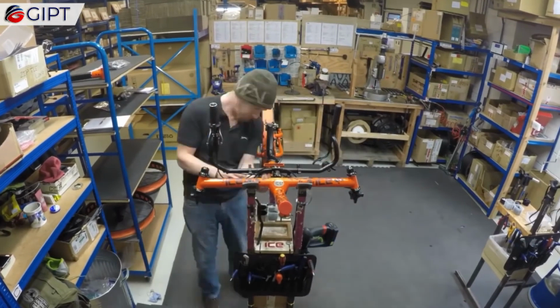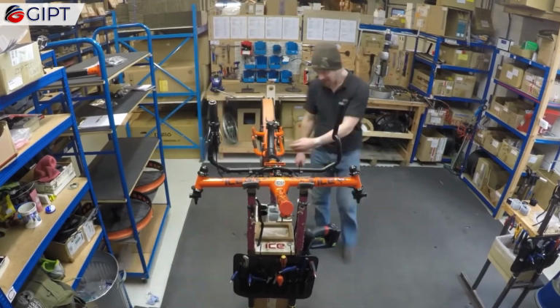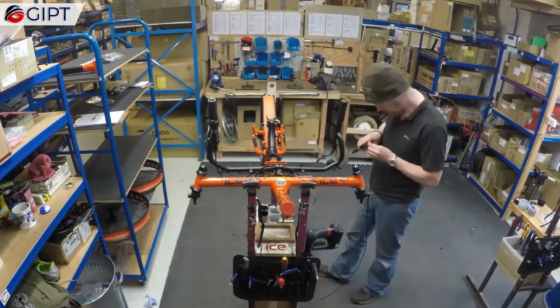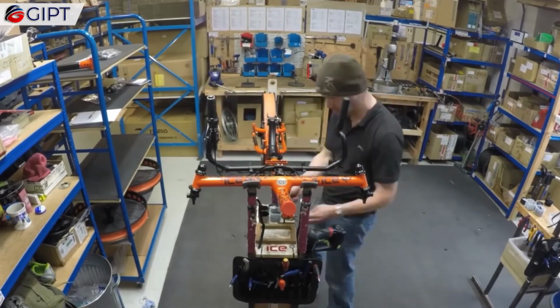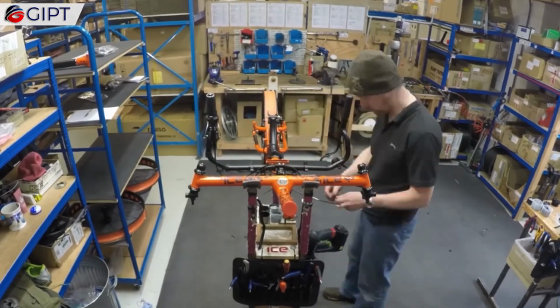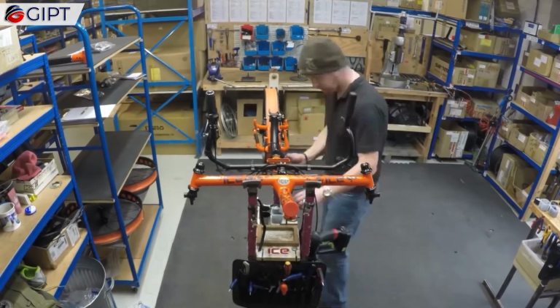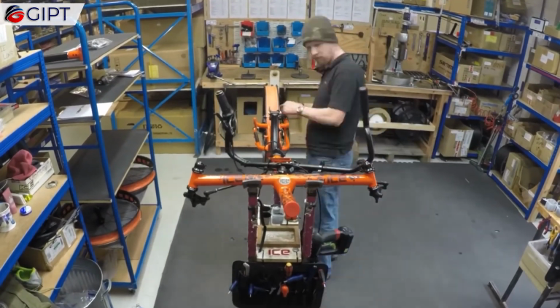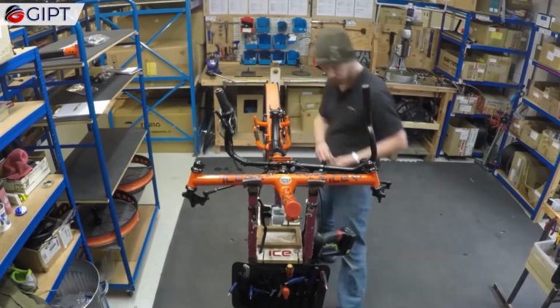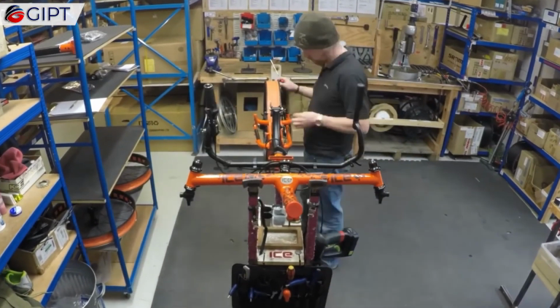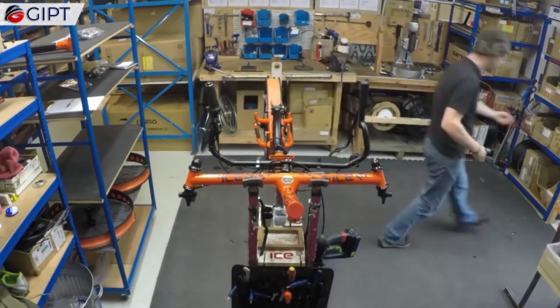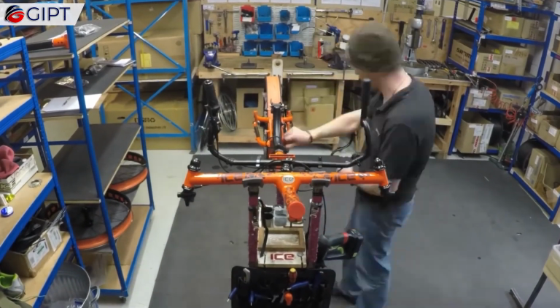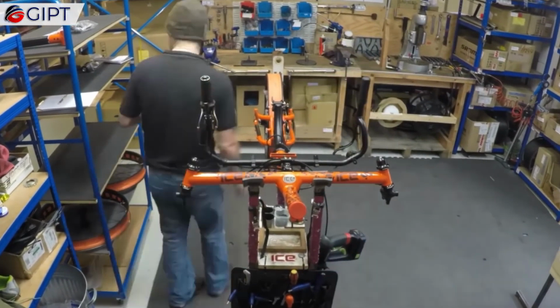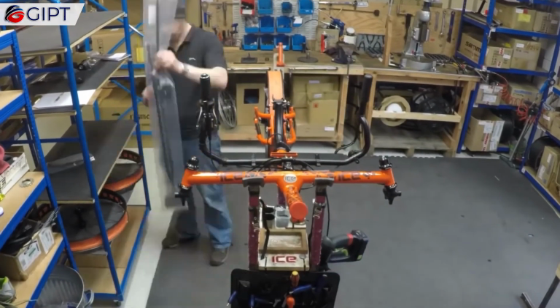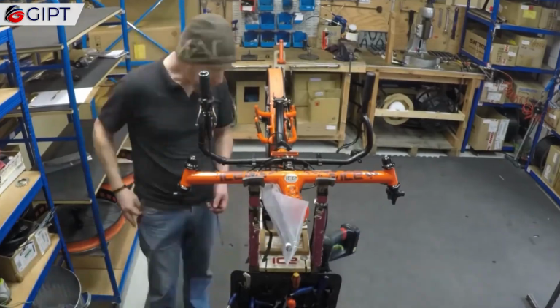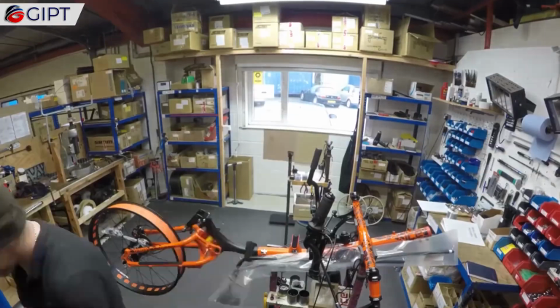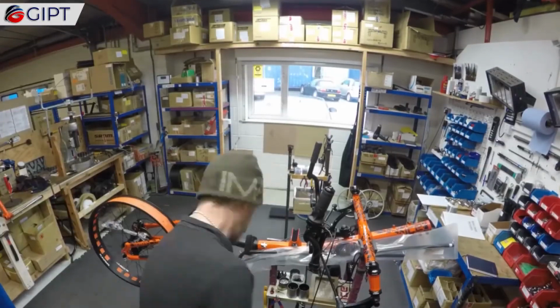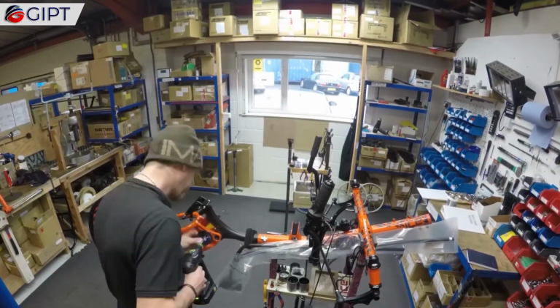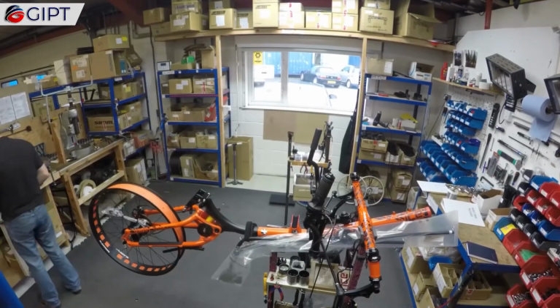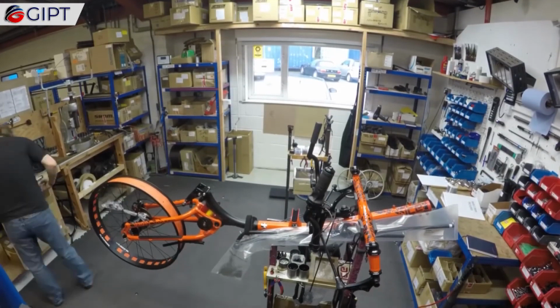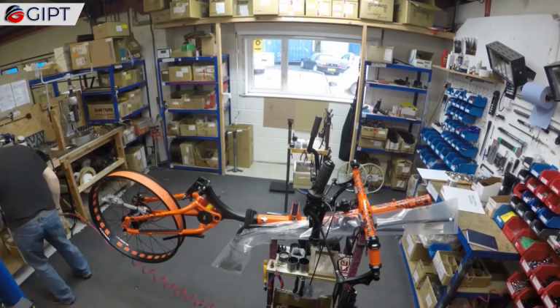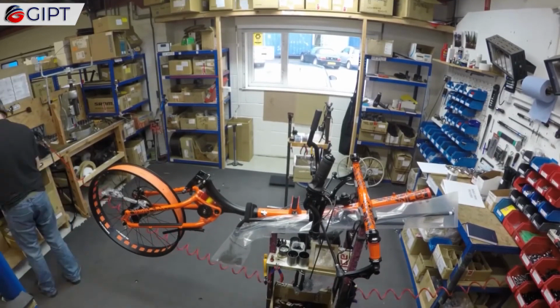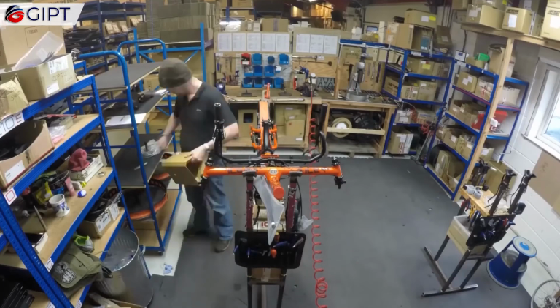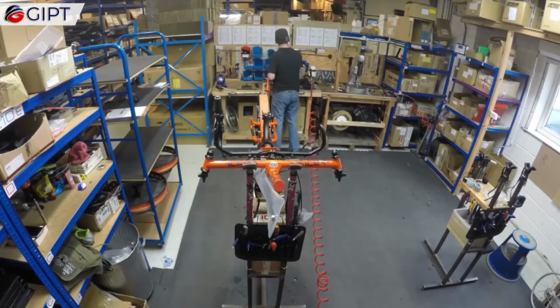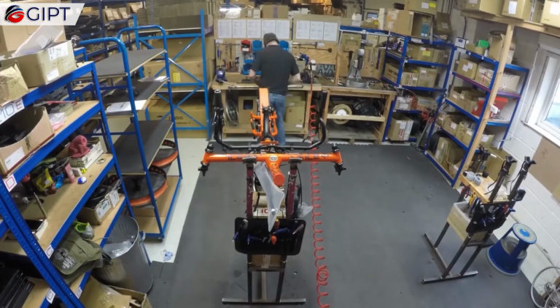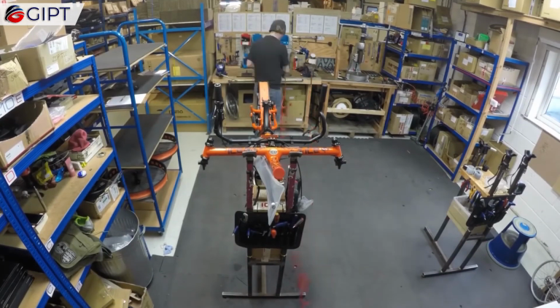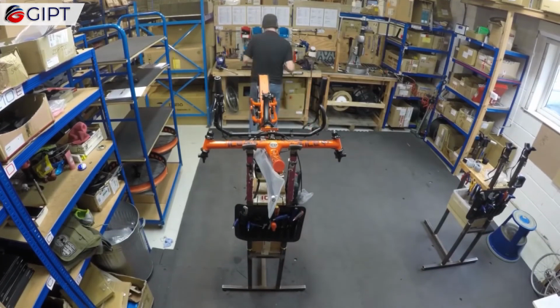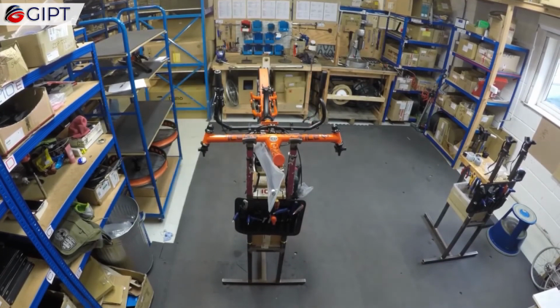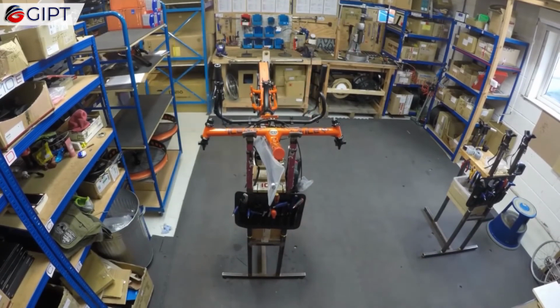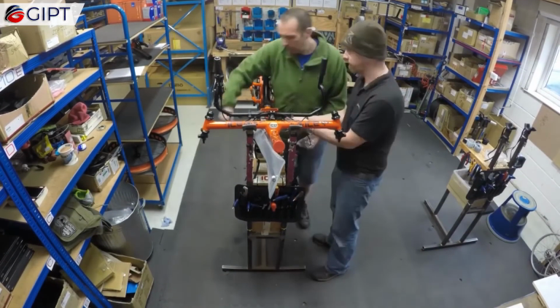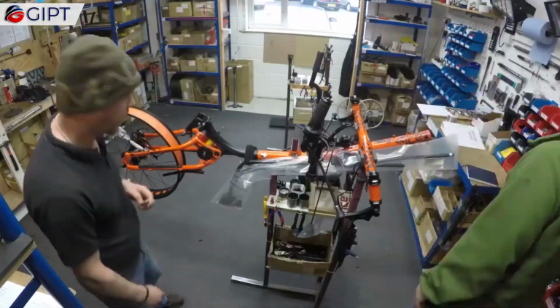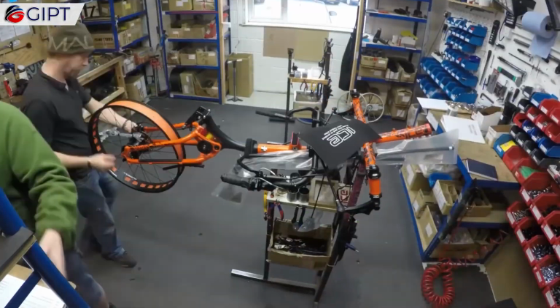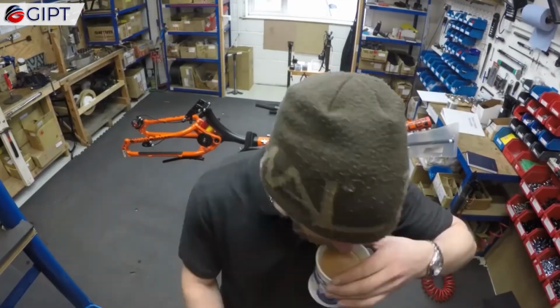The ICE Full Fat Trike's rugged performance is top-notch, thanks to its high cruciform and three 26-inch wheels that give superb ground clearance over any rugged terrain.